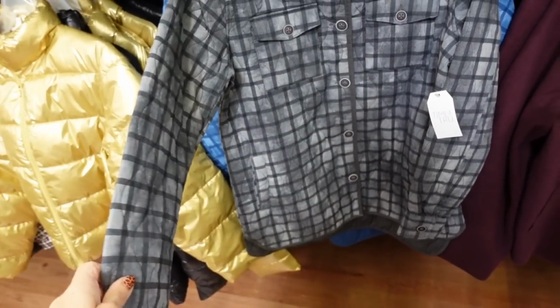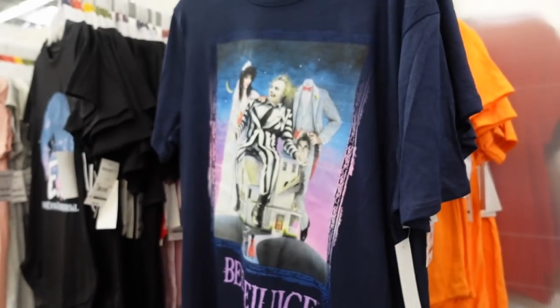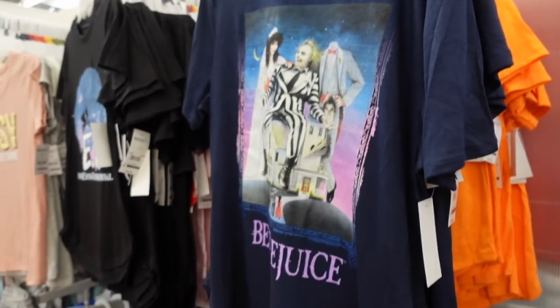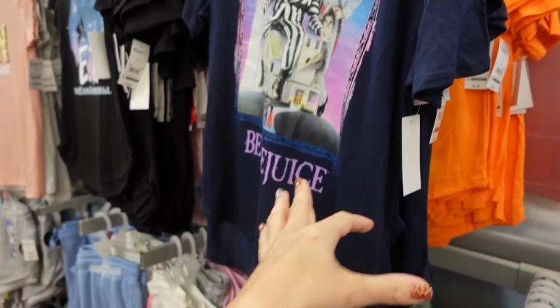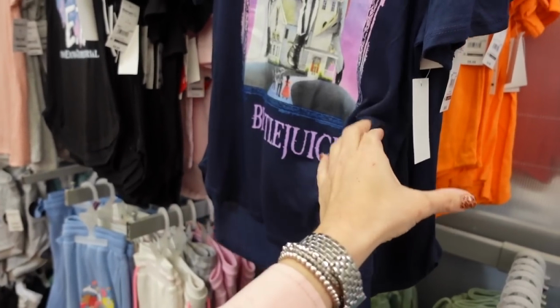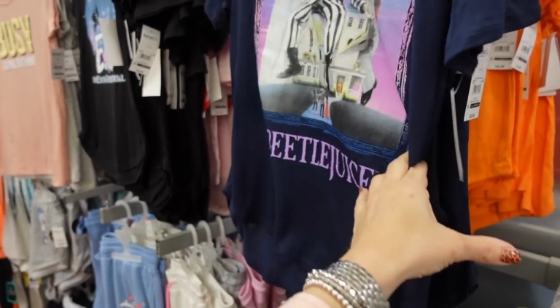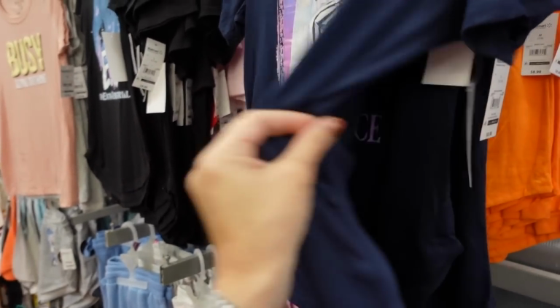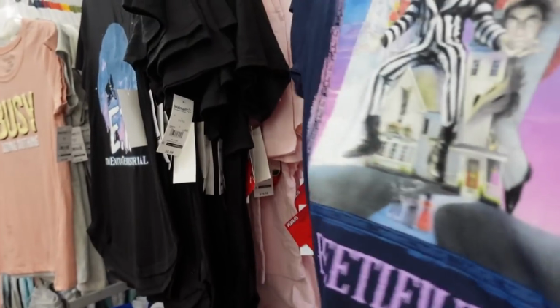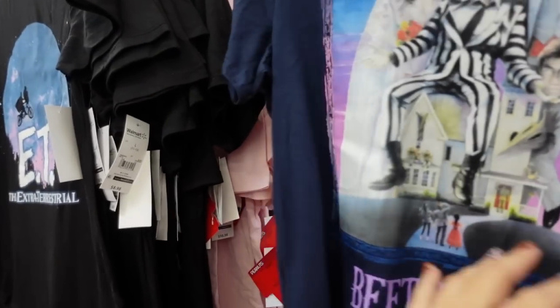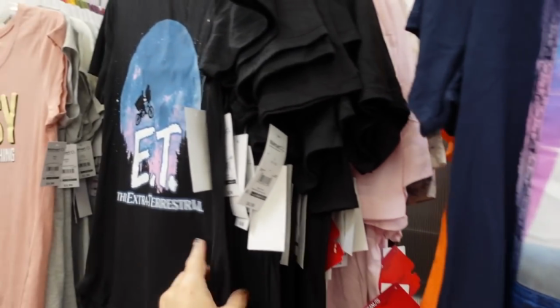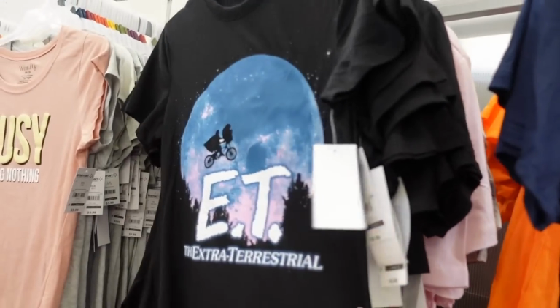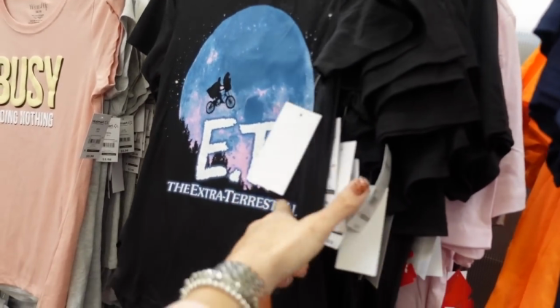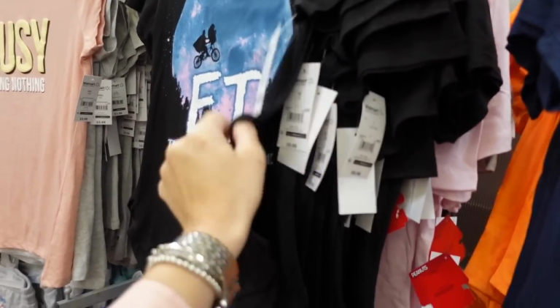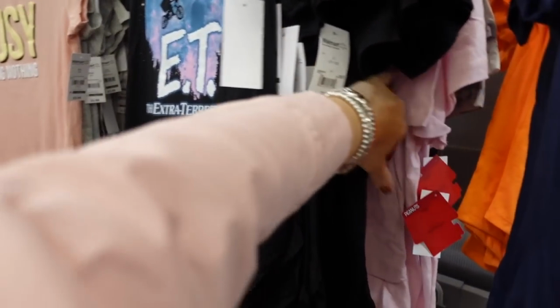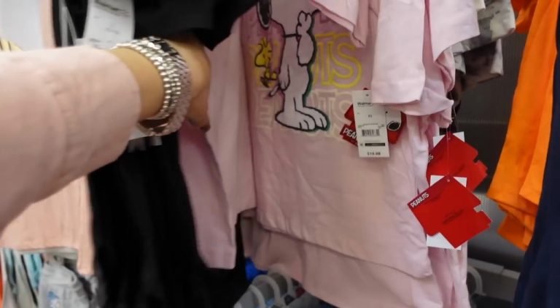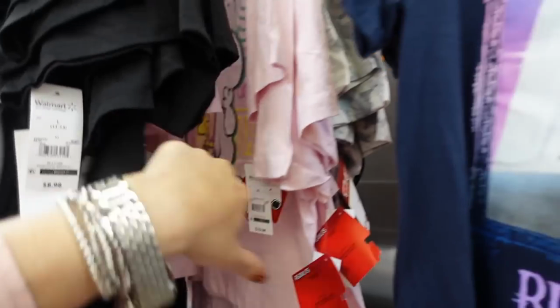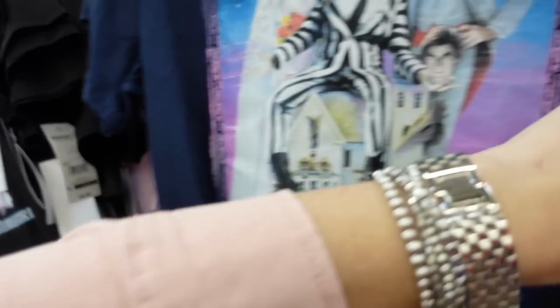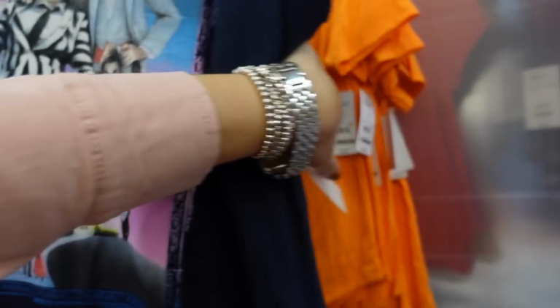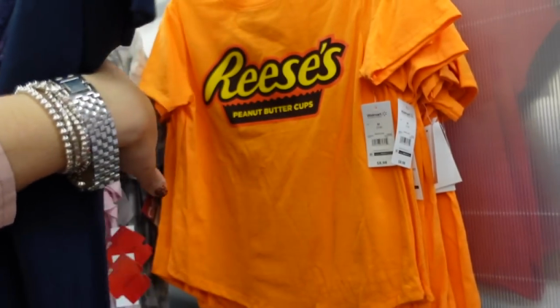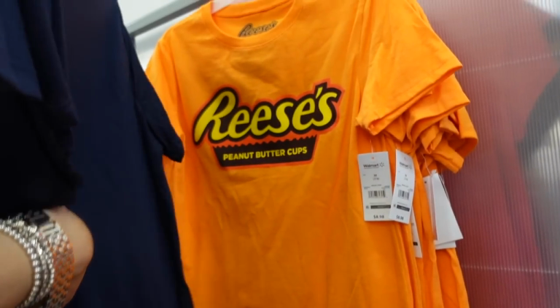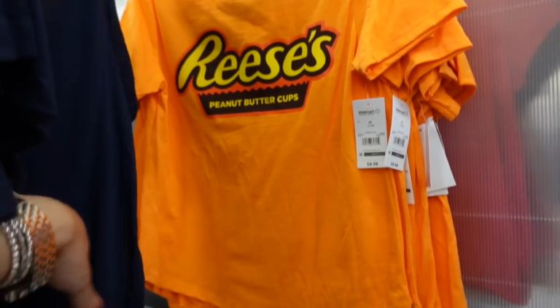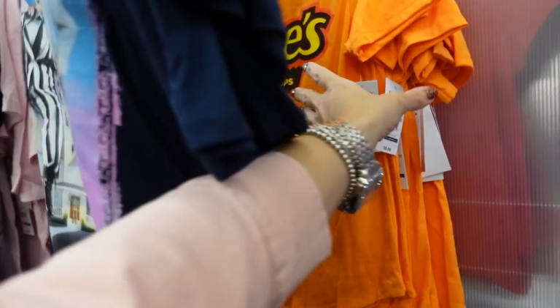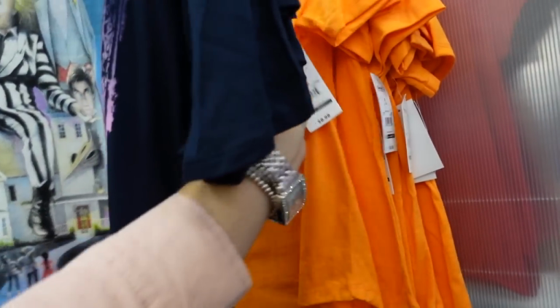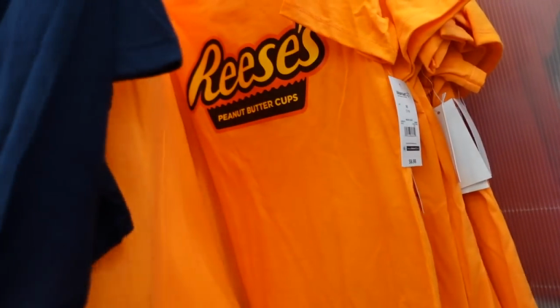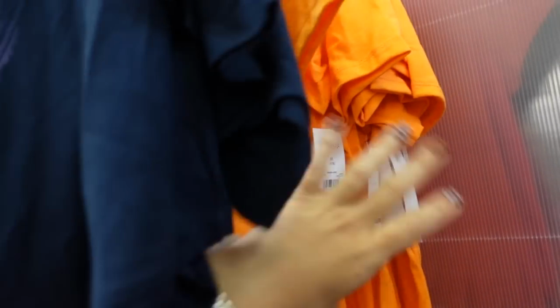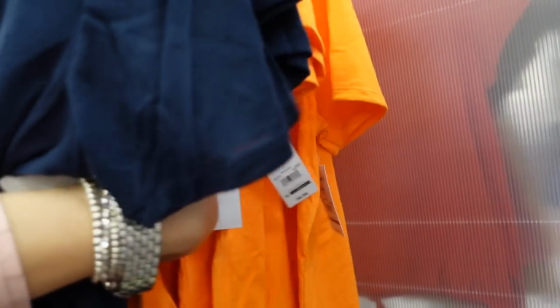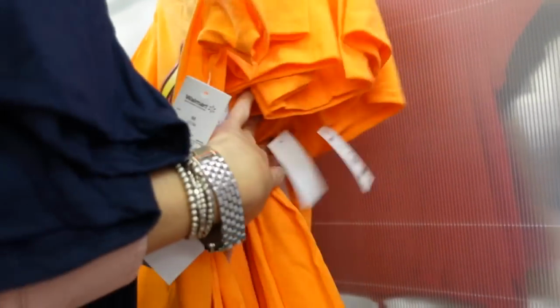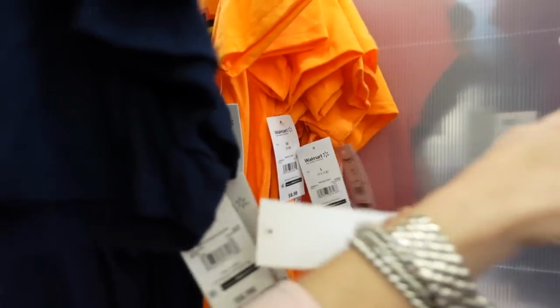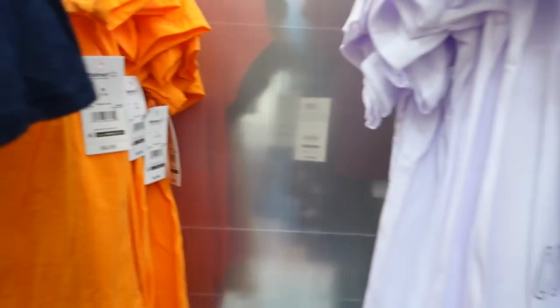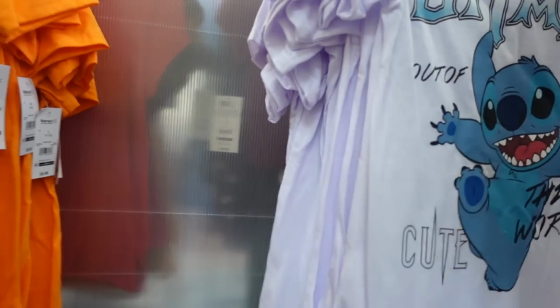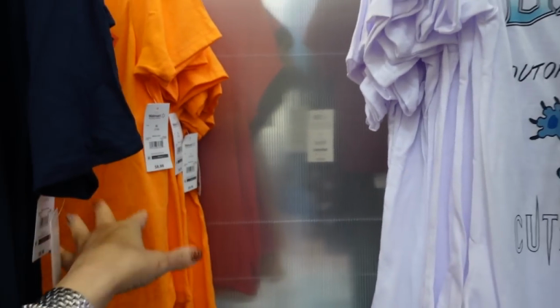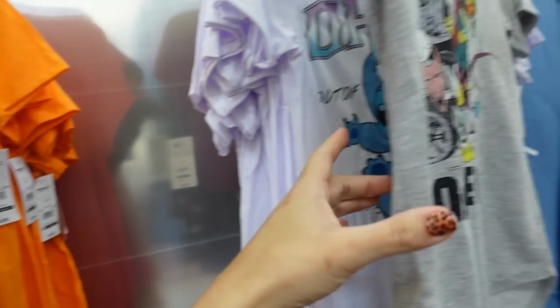Also seeing some cute new graphic tees — they have Beetlejuice, which would be cute if you're going to Universal, and then the Reese's one, which would be cute if you're heading to Hershey Park.